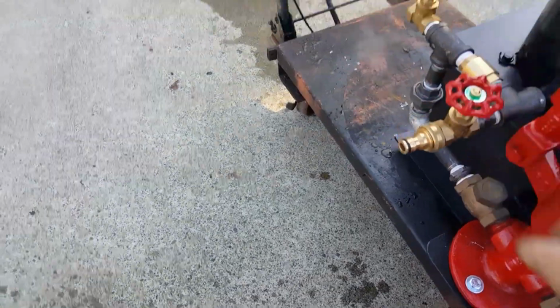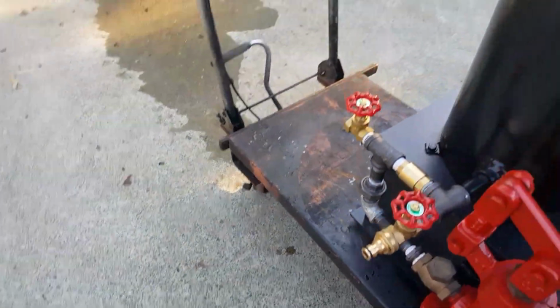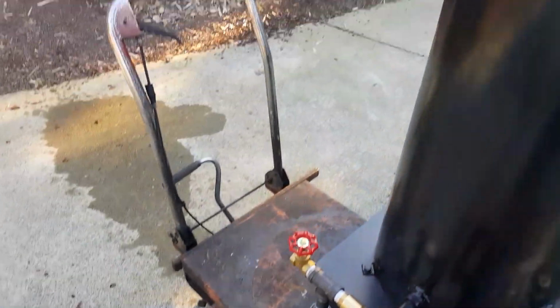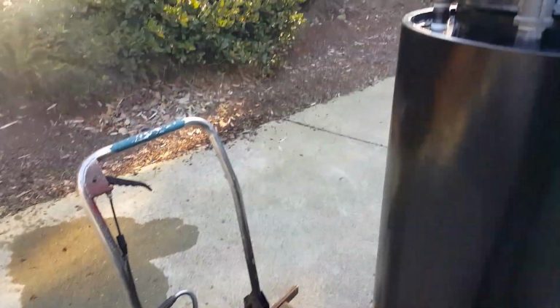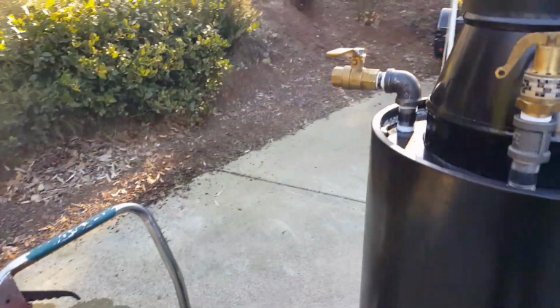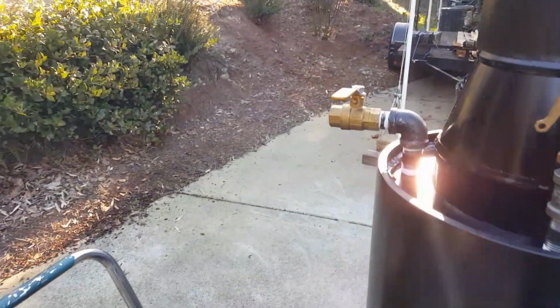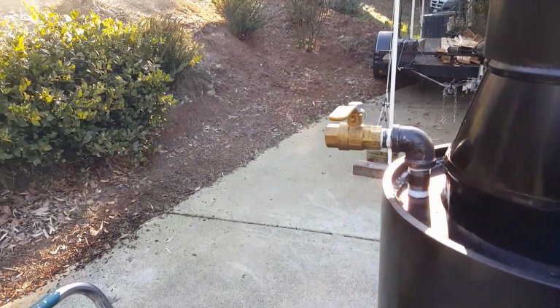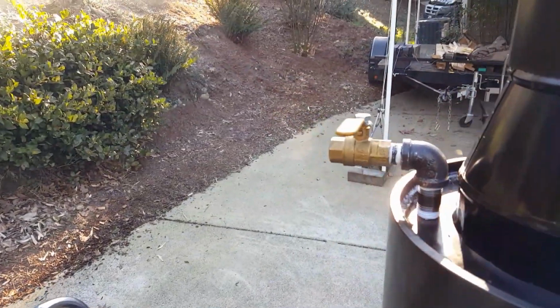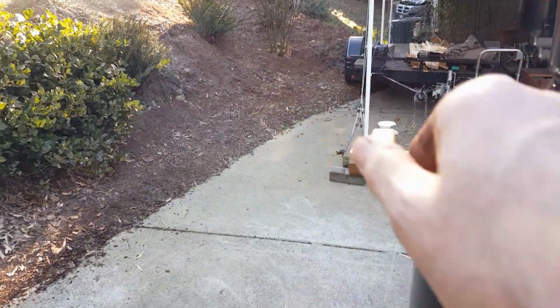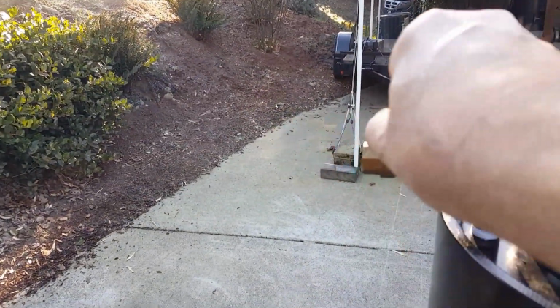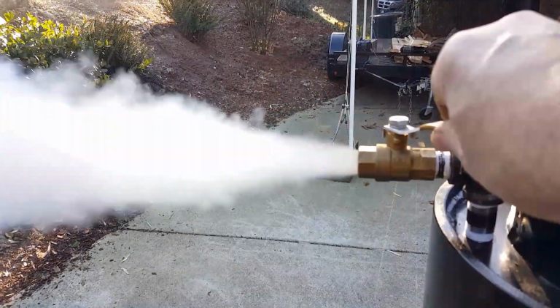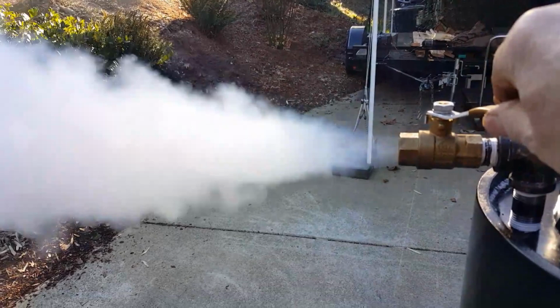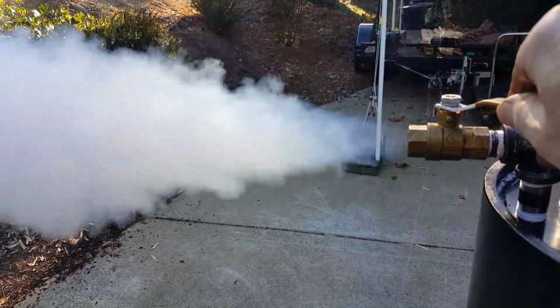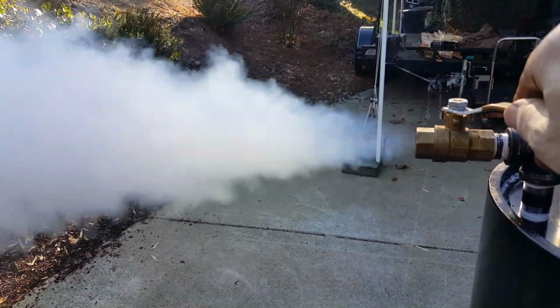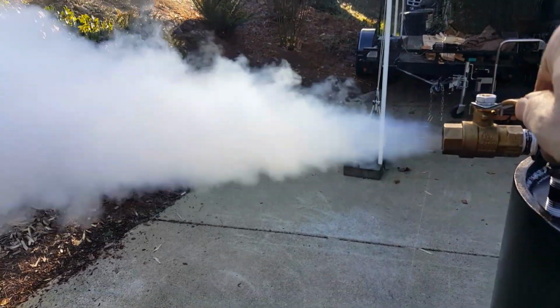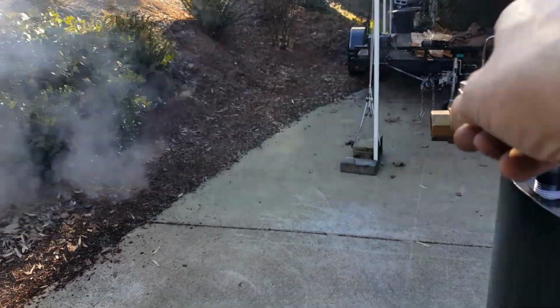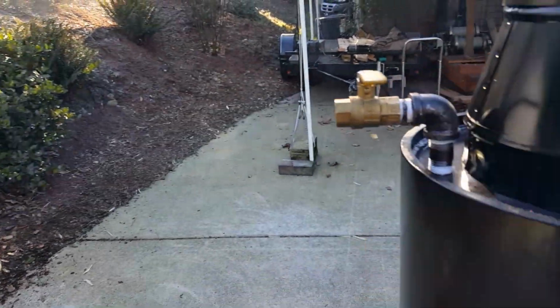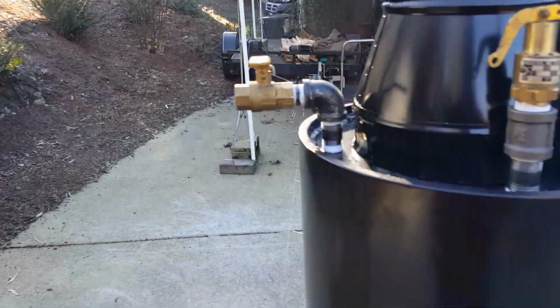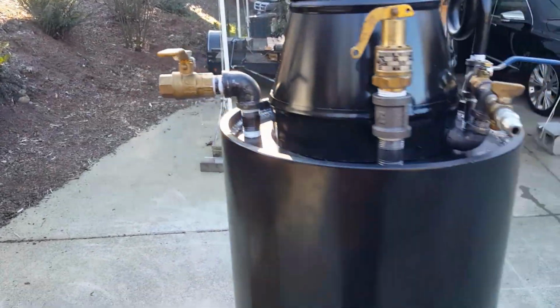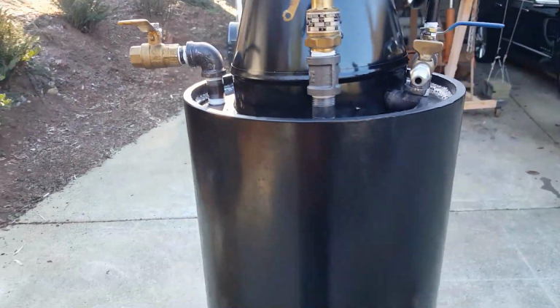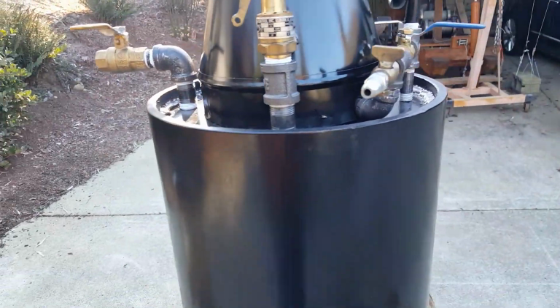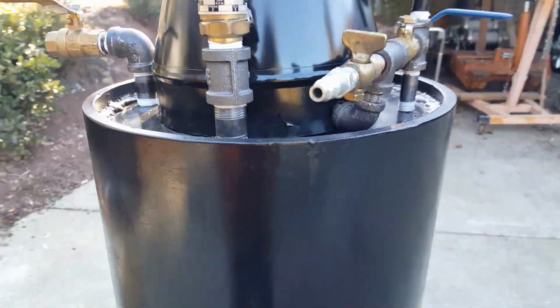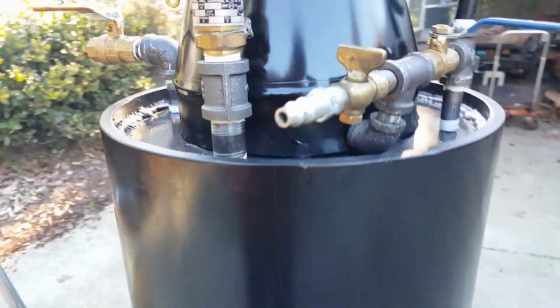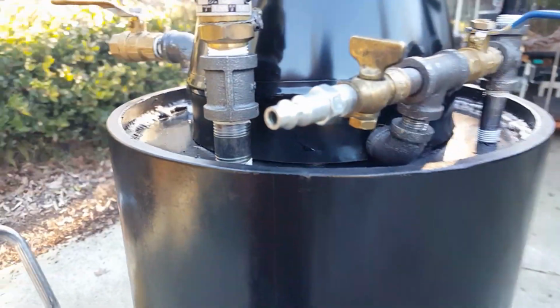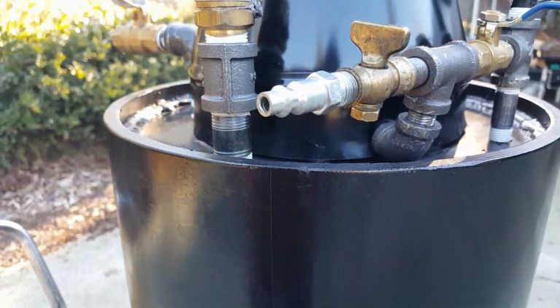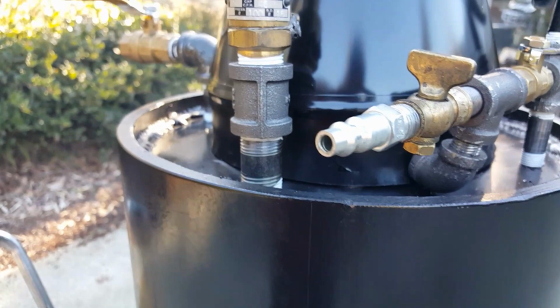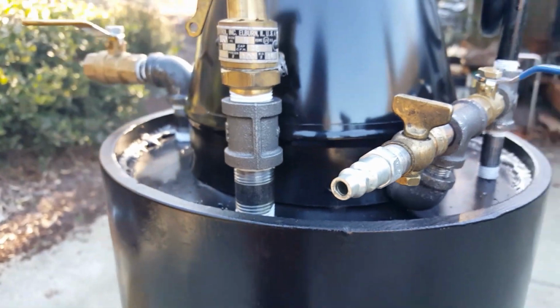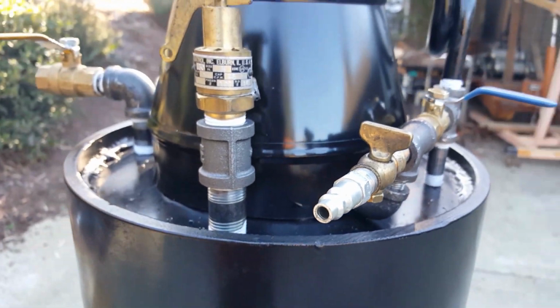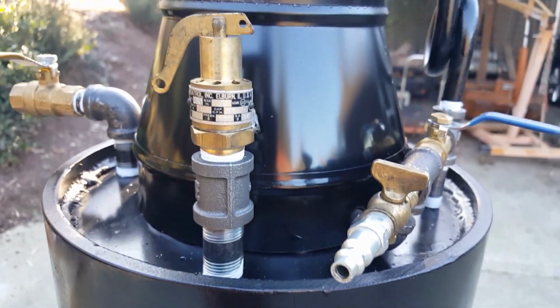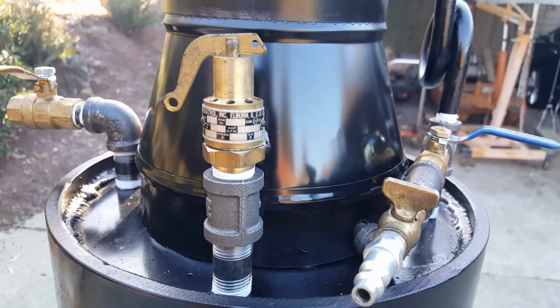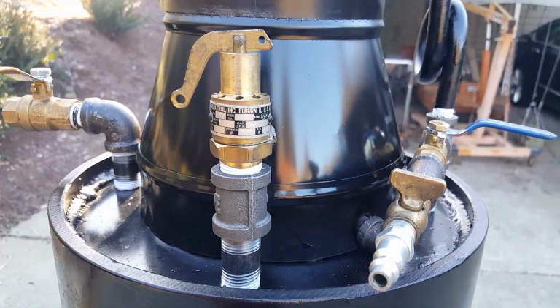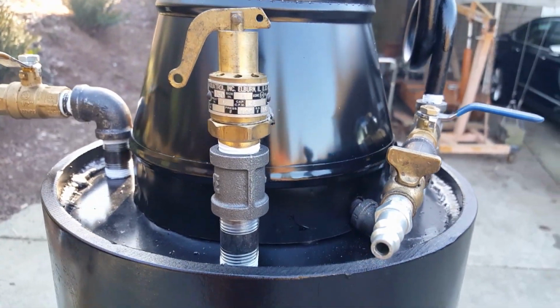And then of course your engine out is back here. This pop-off valve - I'll run it up and down a couple times - is set at a hundred pounds, I believe.